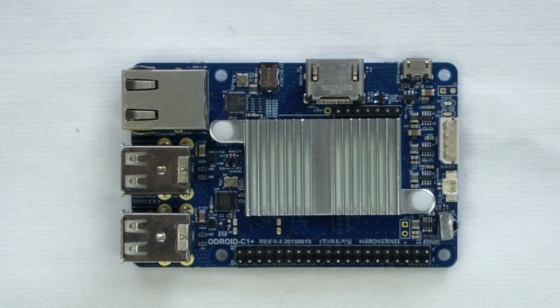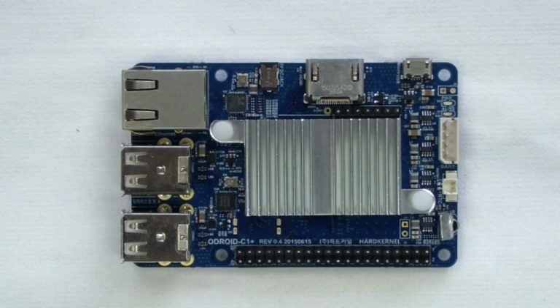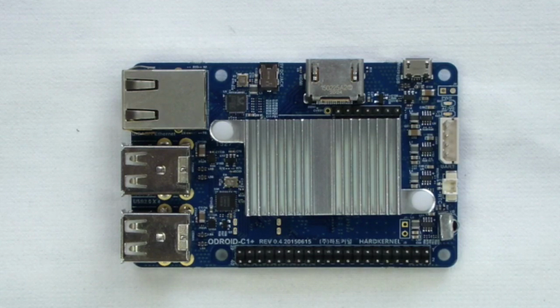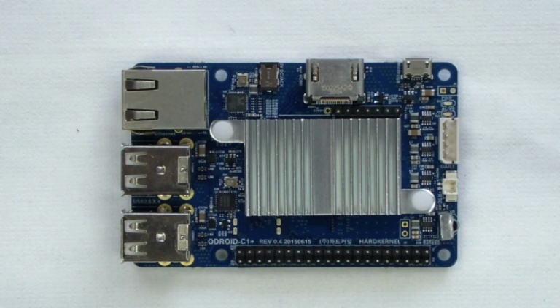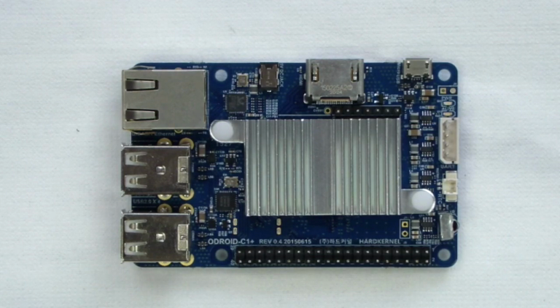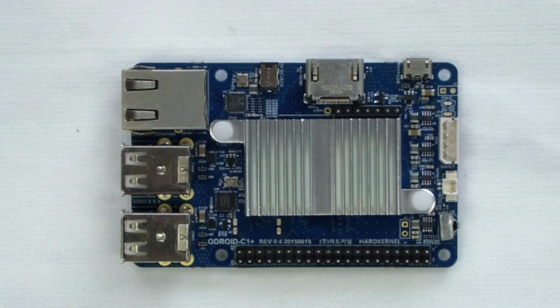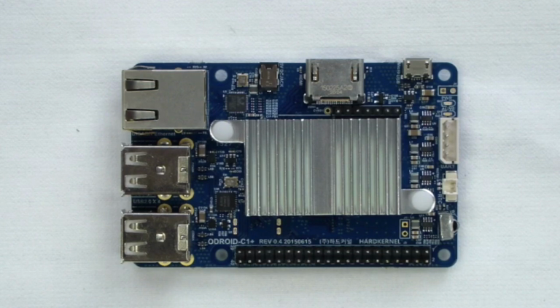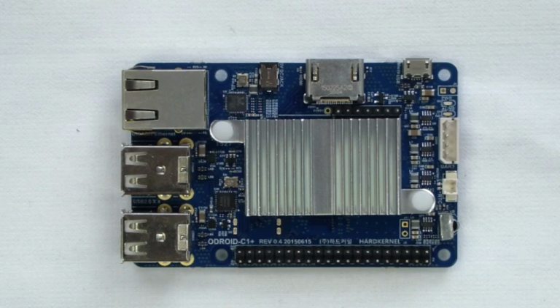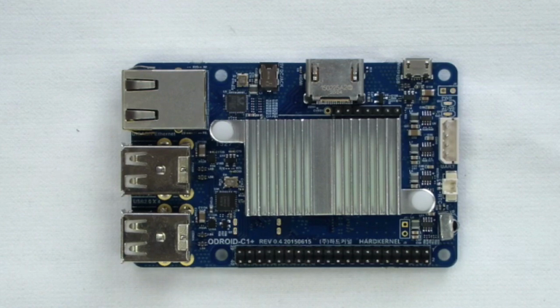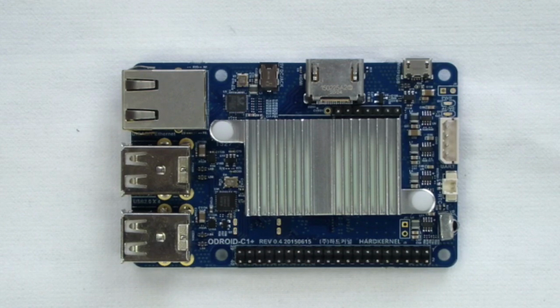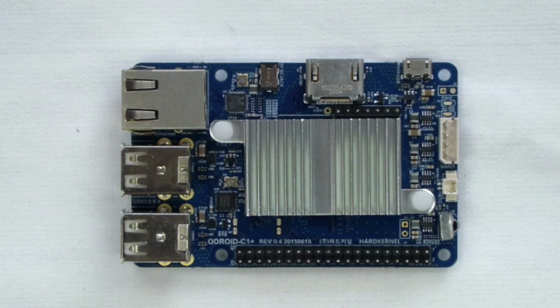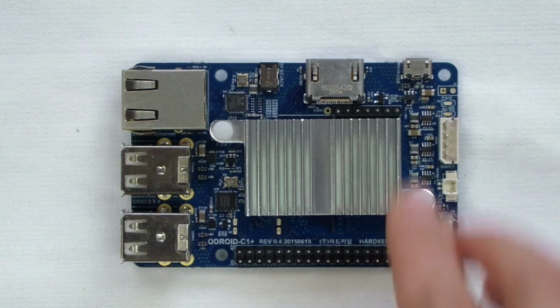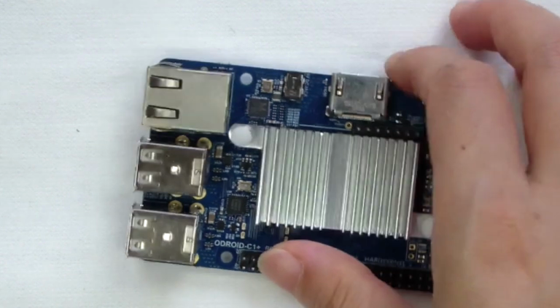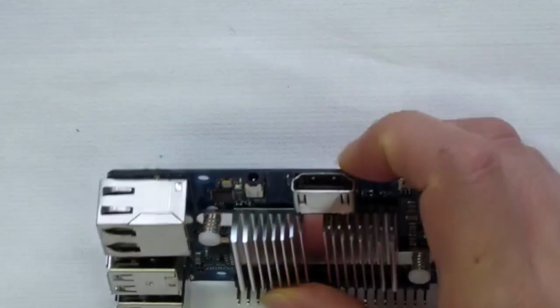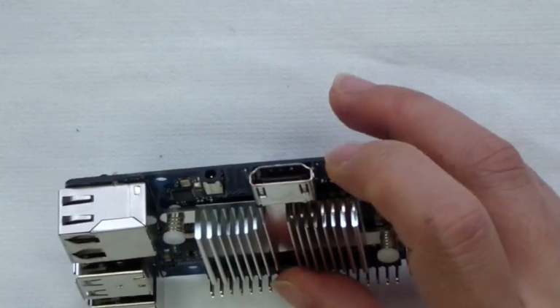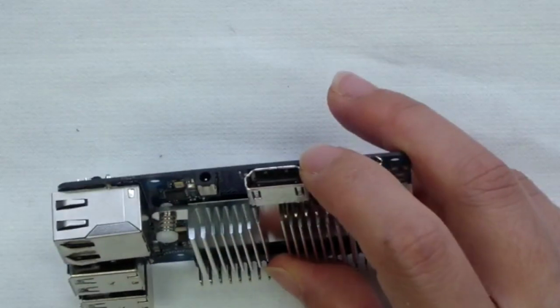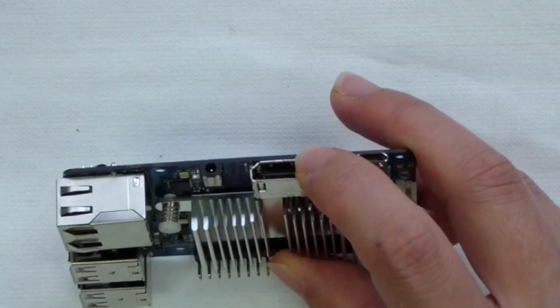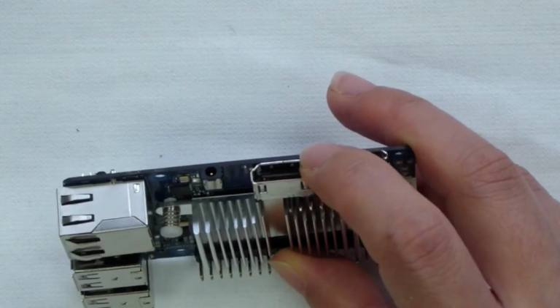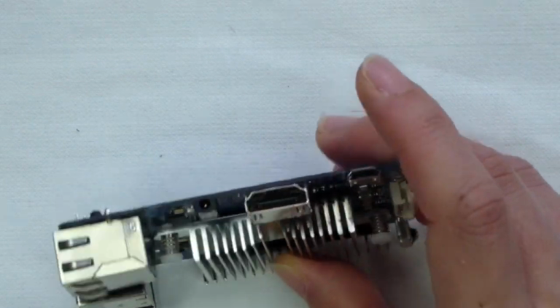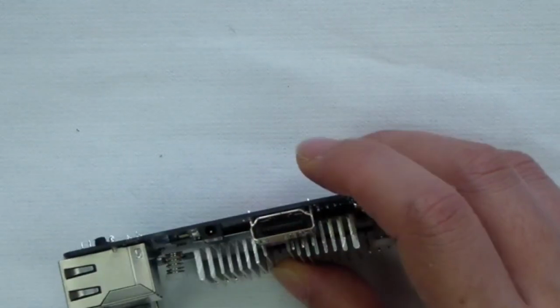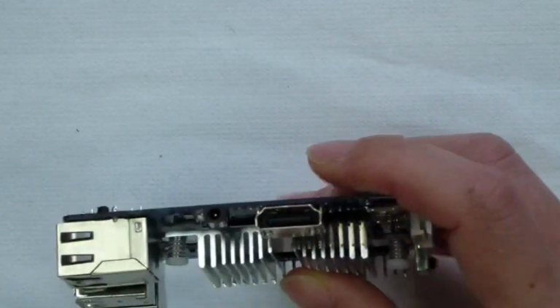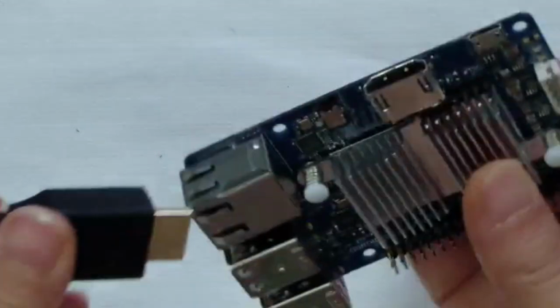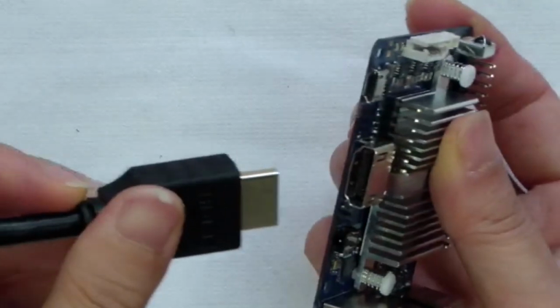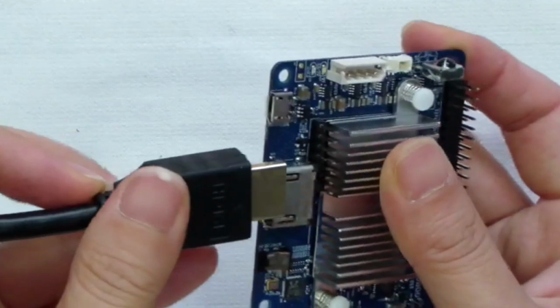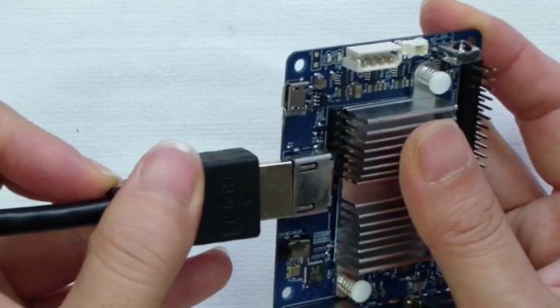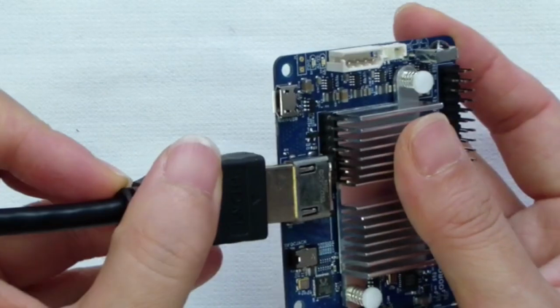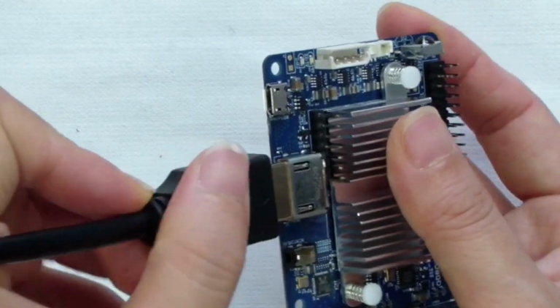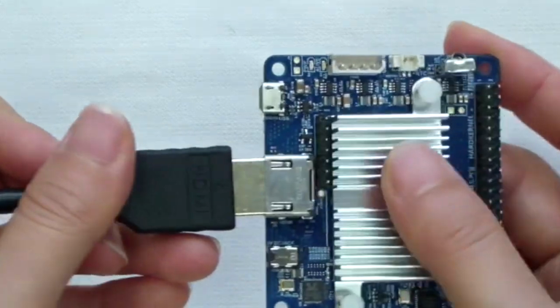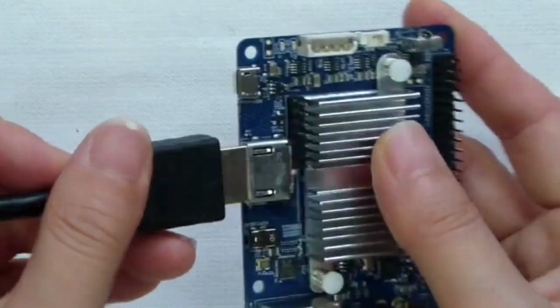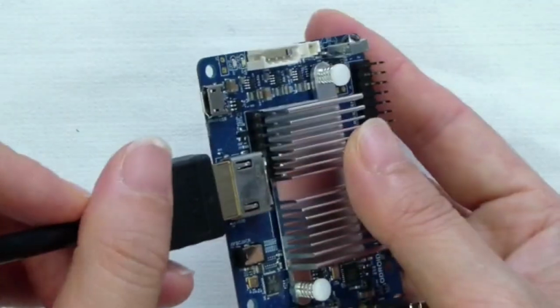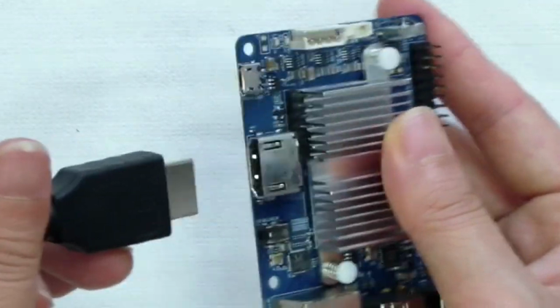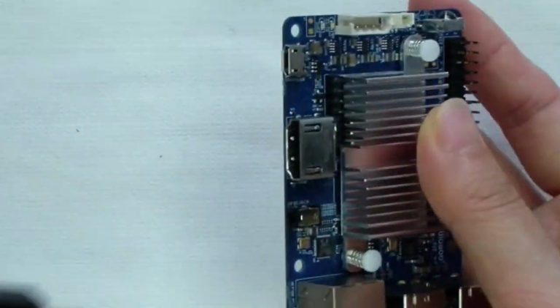Another change in the C1 Plus is the transition from the former microHDMI port to the full-sized HDMI 1.4A Type-A connector. The HDMI CEC protocol support has also been enhanced on the C1 Plus.